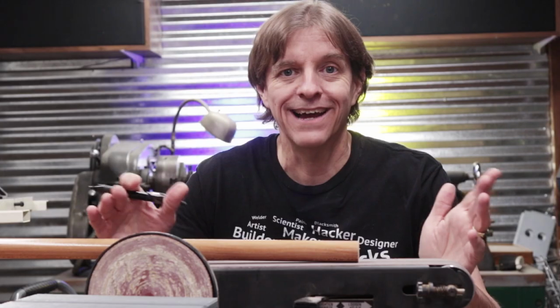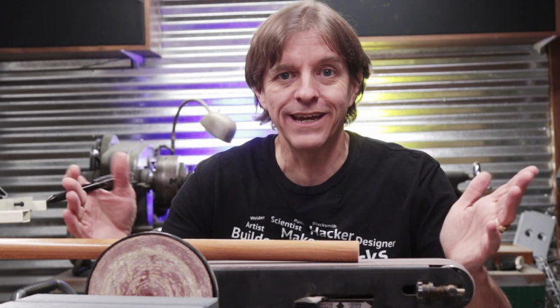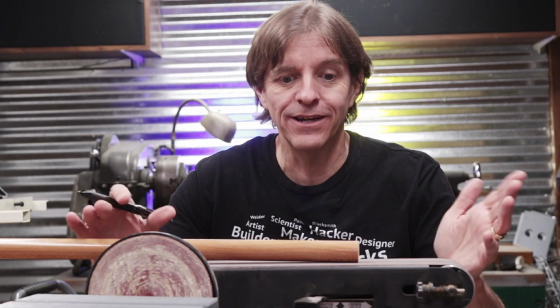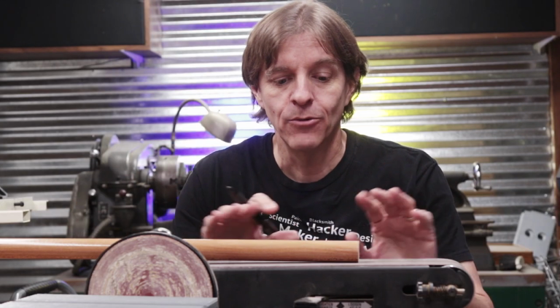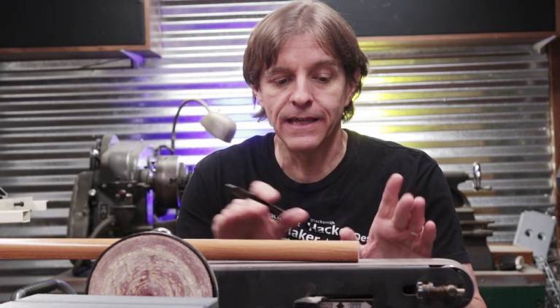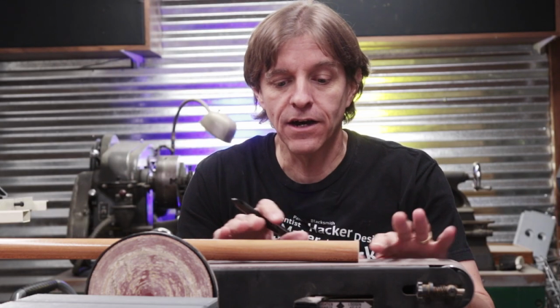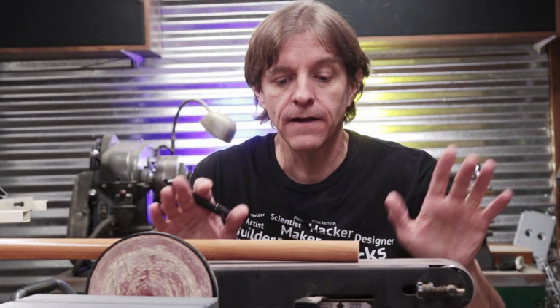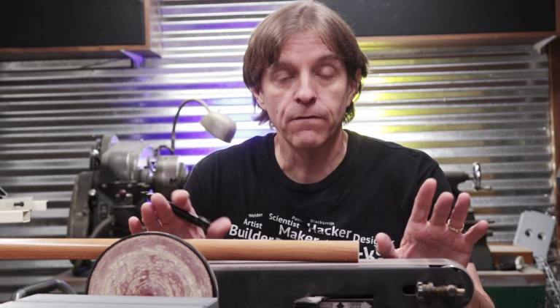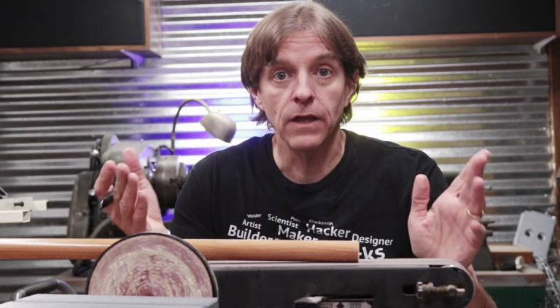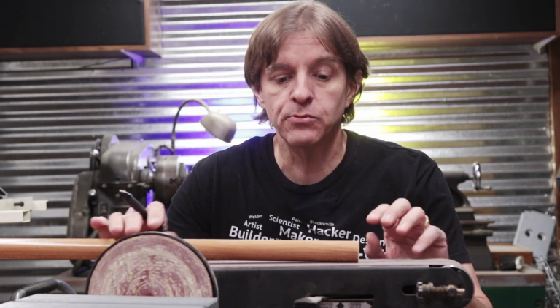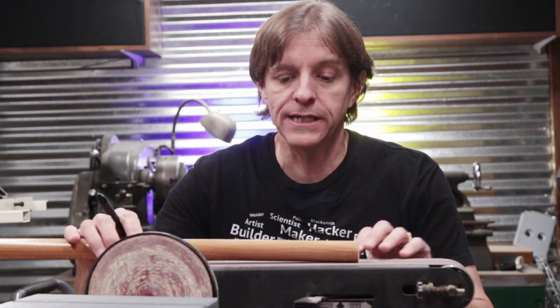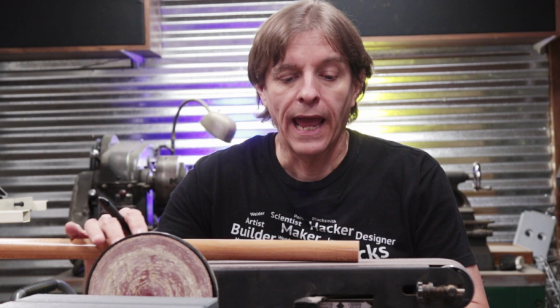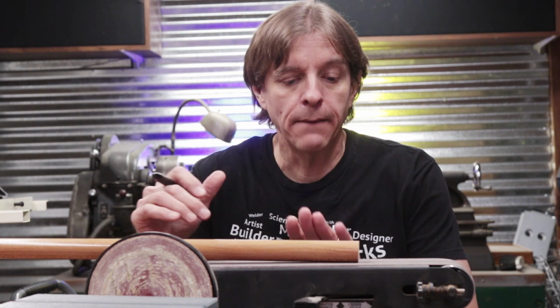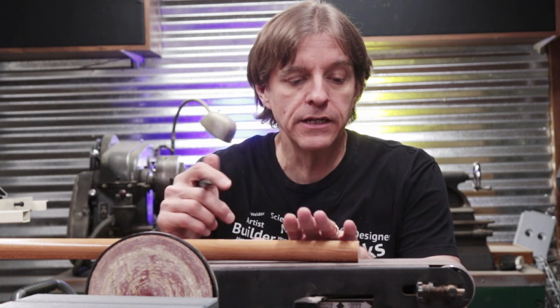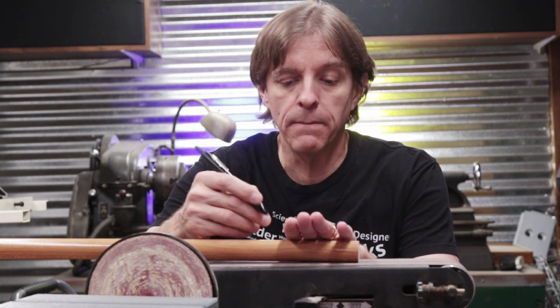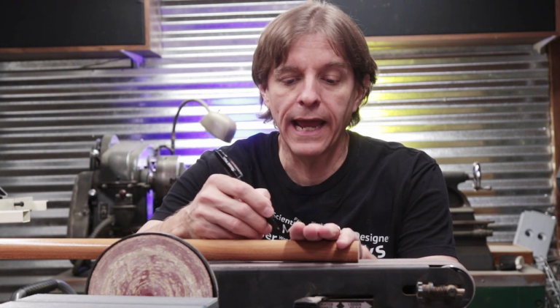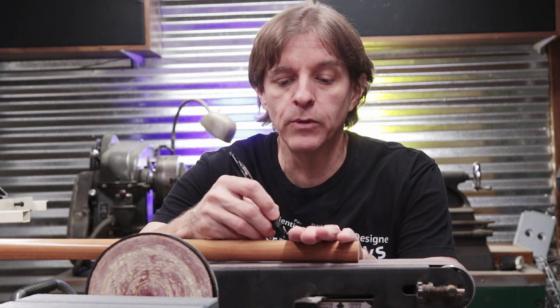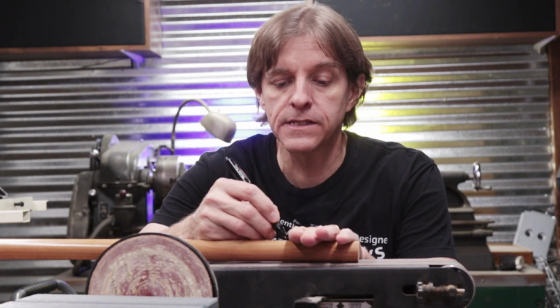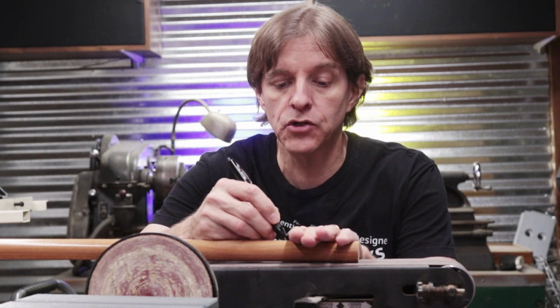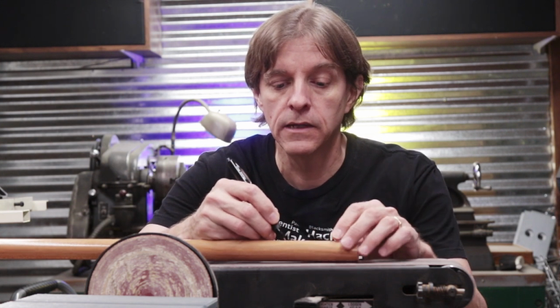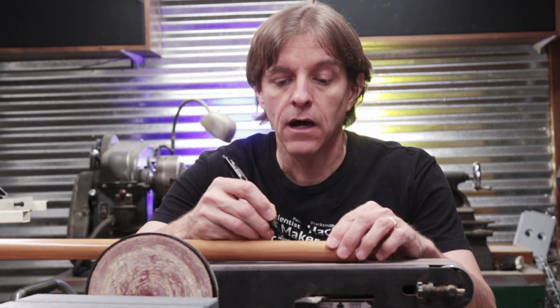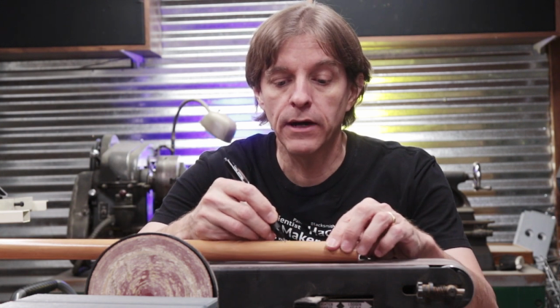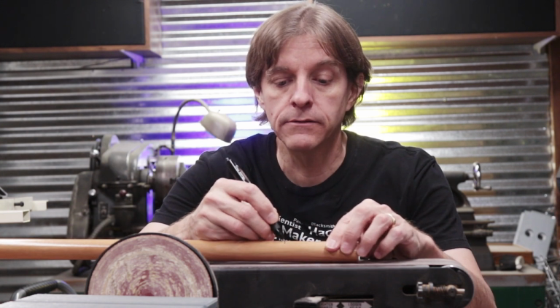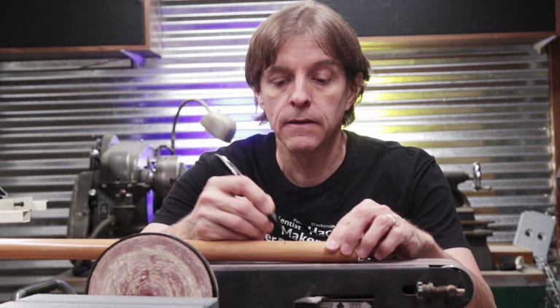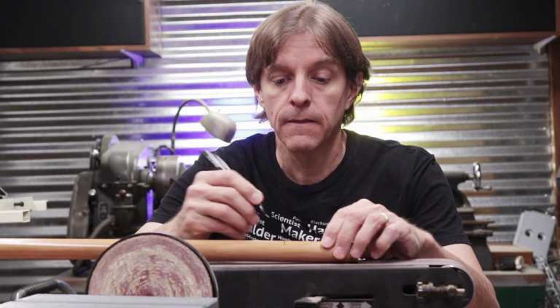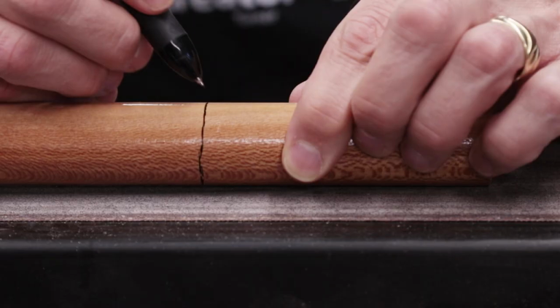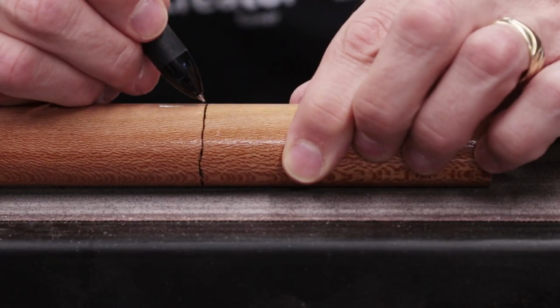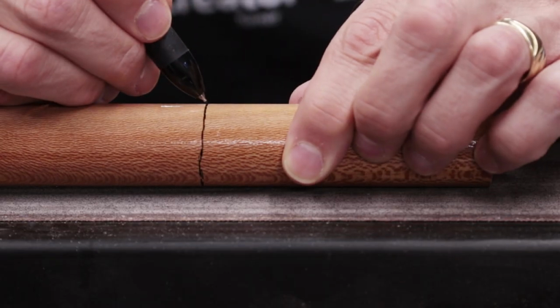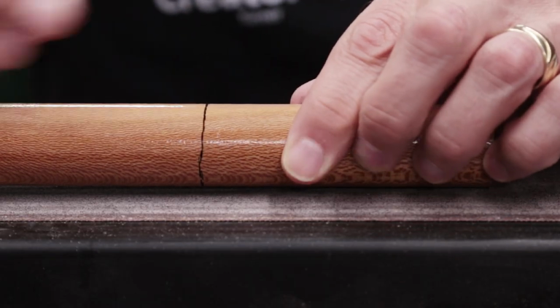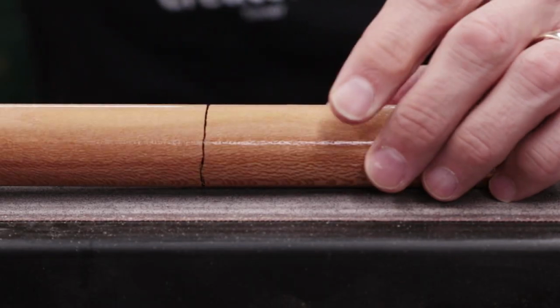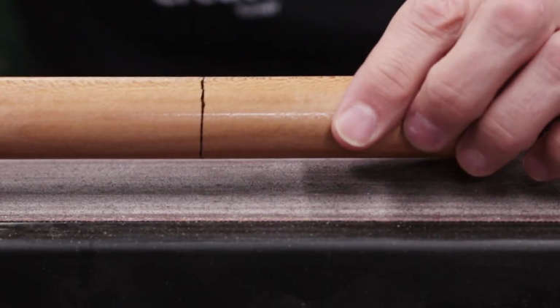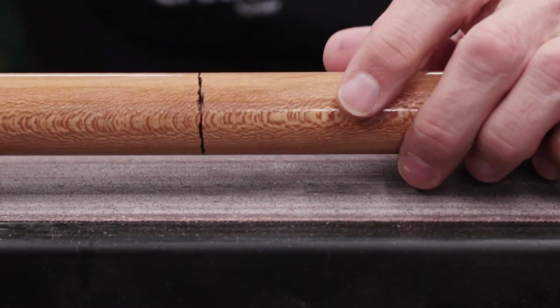I've got the rake handle here with the end cutoff for a future project and I'm just going to mark about a hand-width's circle all the way around this piece to give me a guideline to work from.